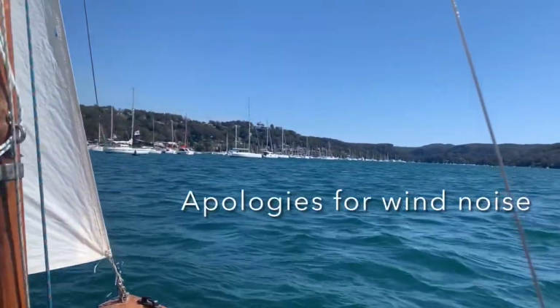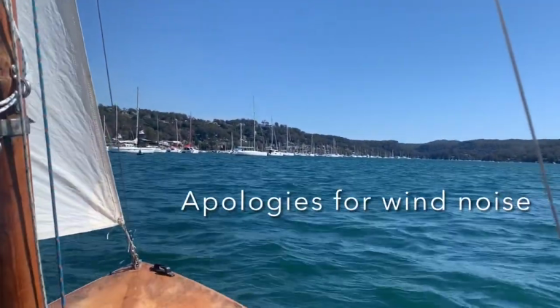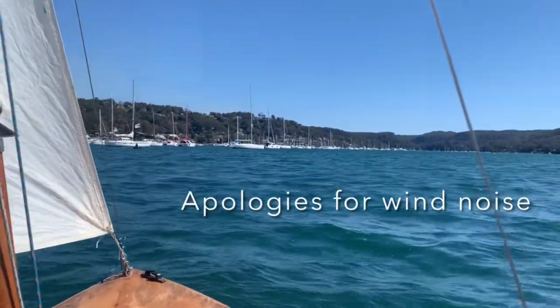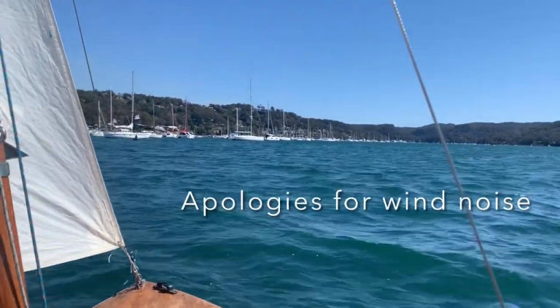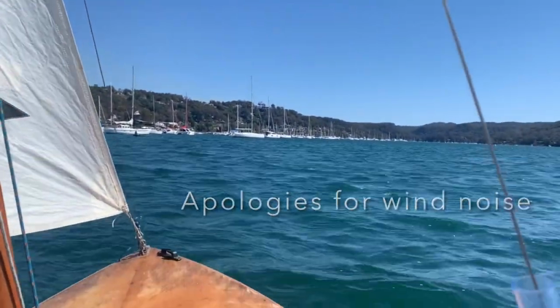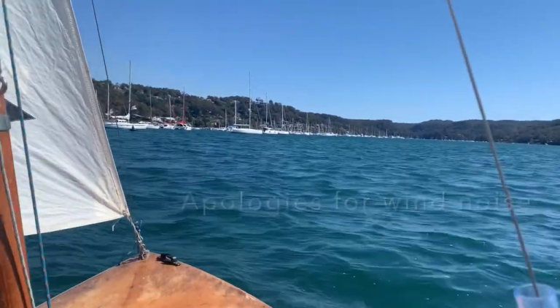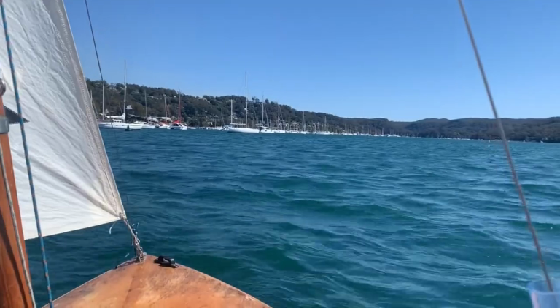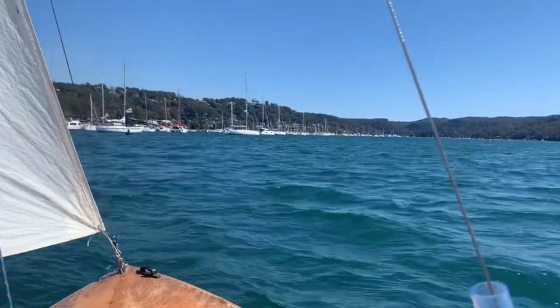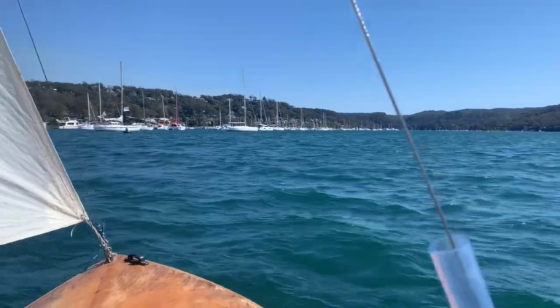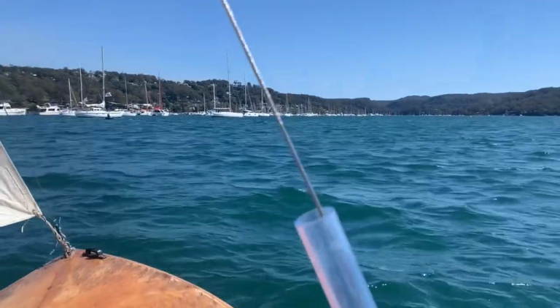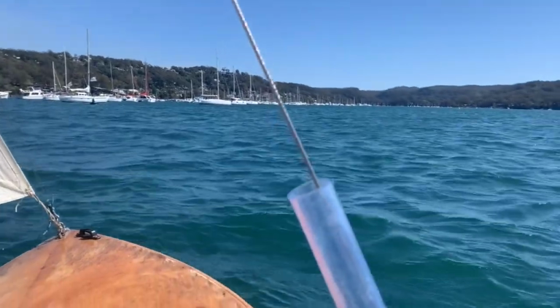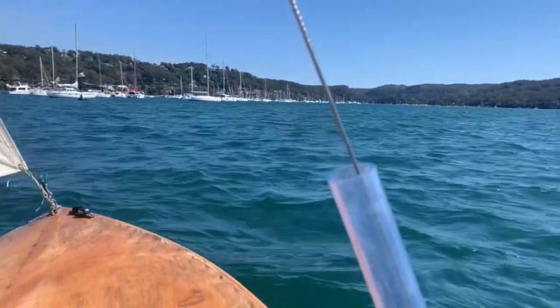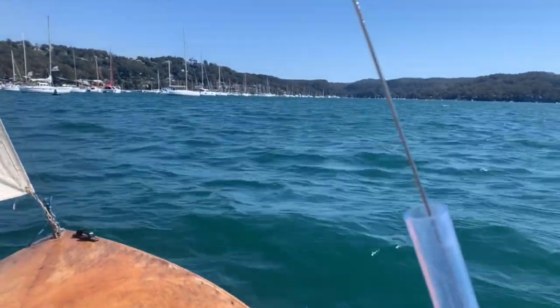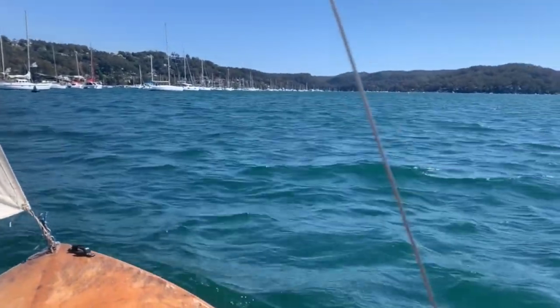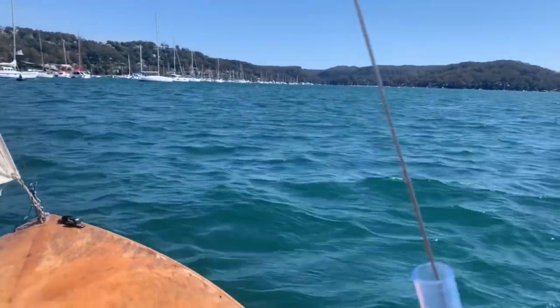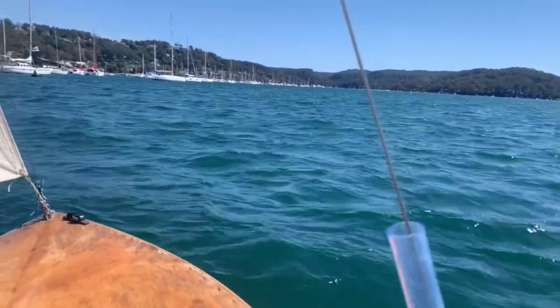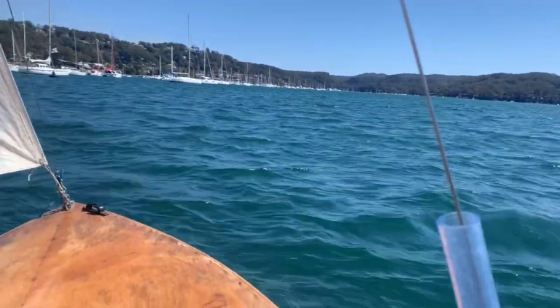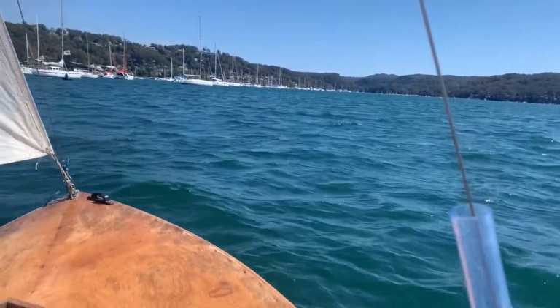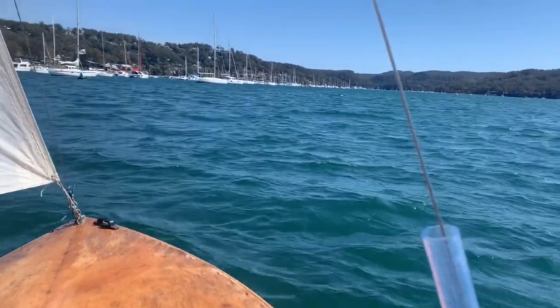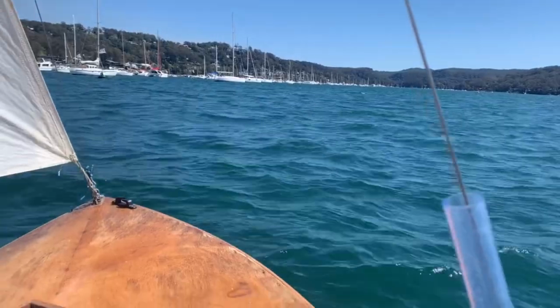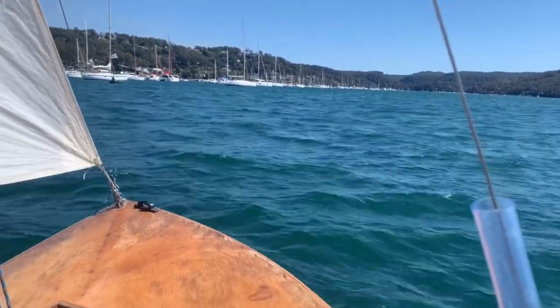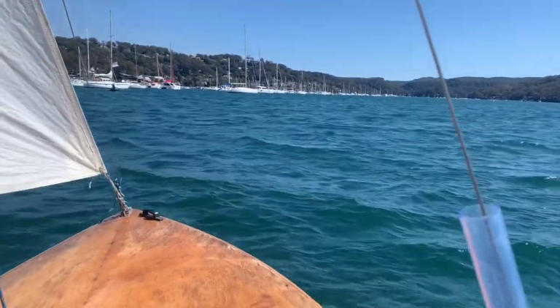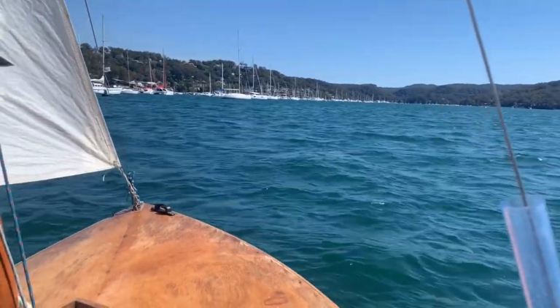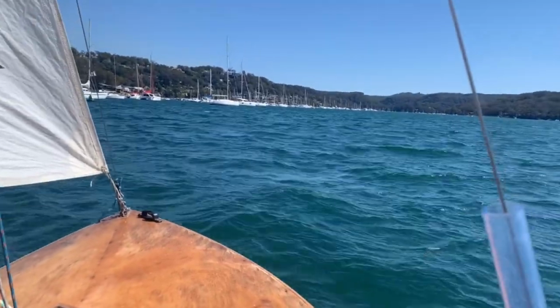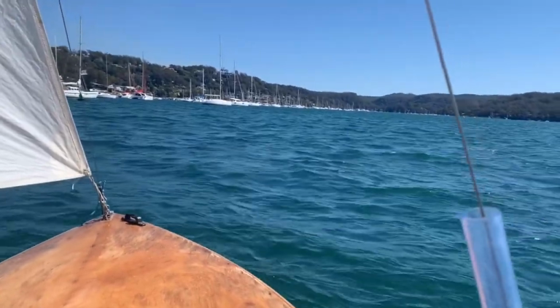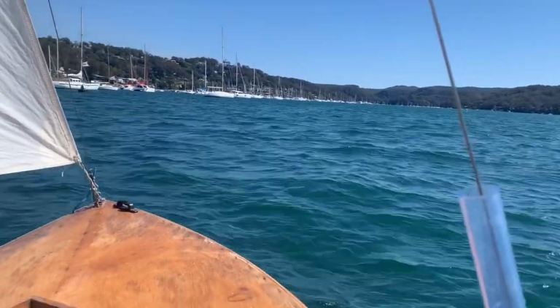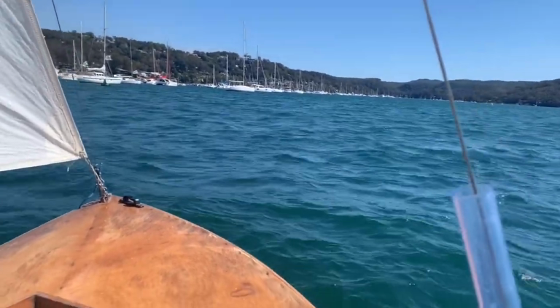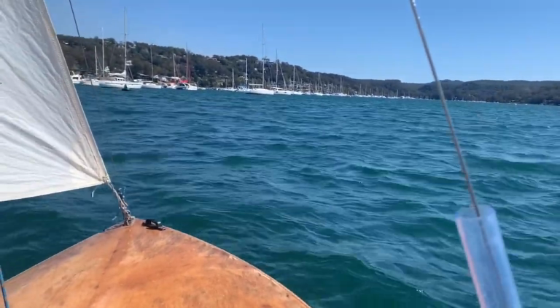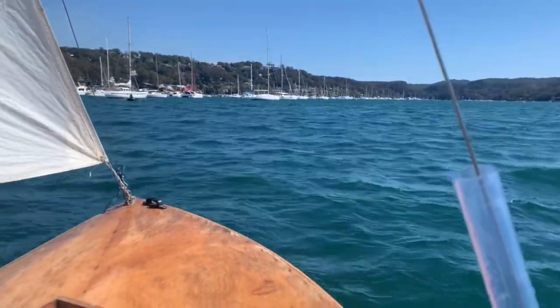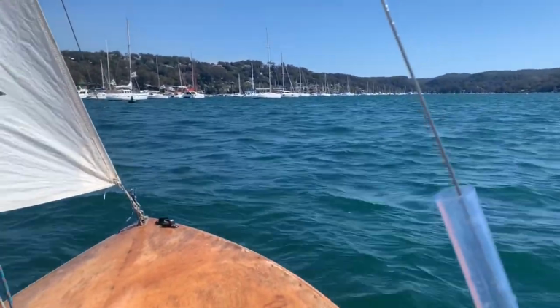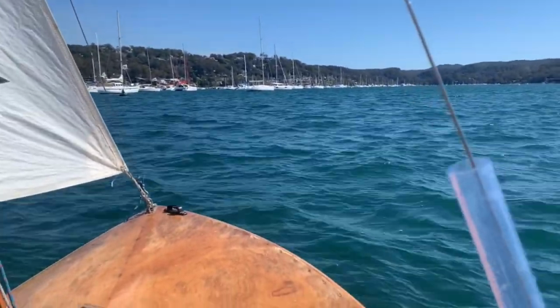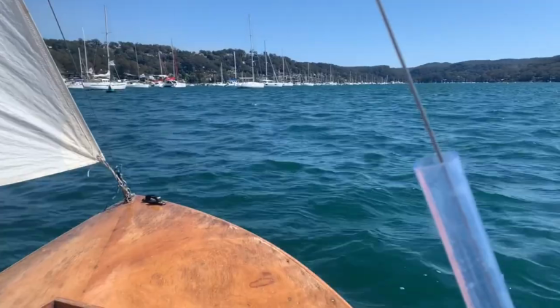I was trying to tack out of the channel up here at Pittwater. We have whitecaps — predicted 15 to 20 today. I've still got full sail up and I've decided to fight my way out of the channel instead of motor.